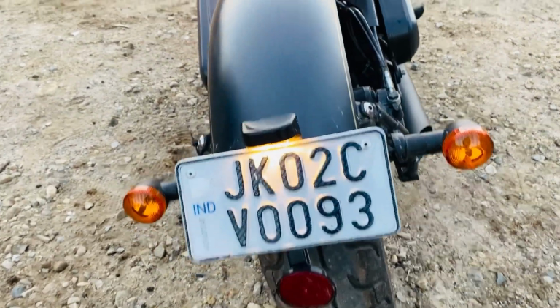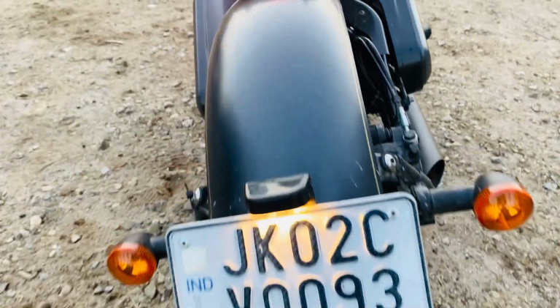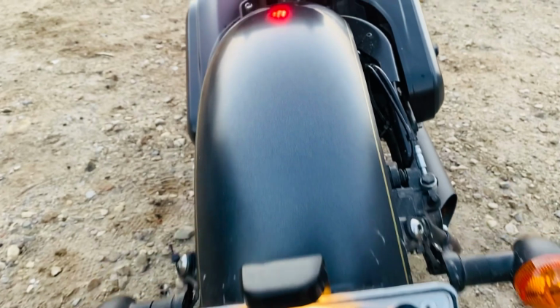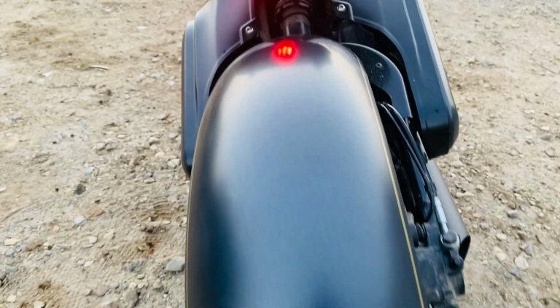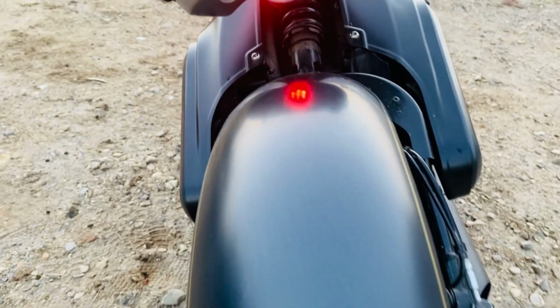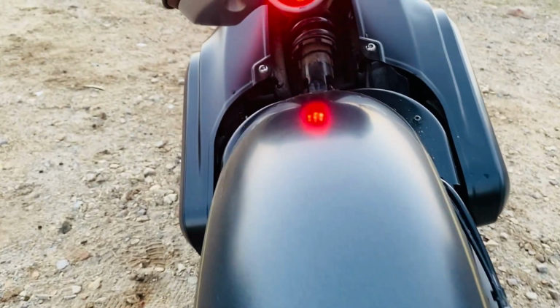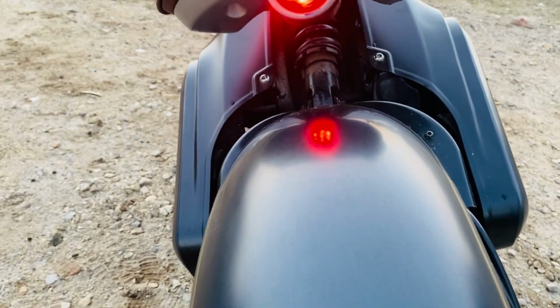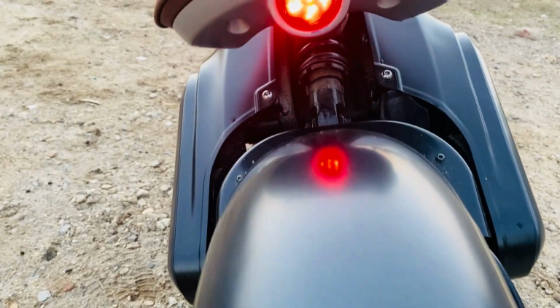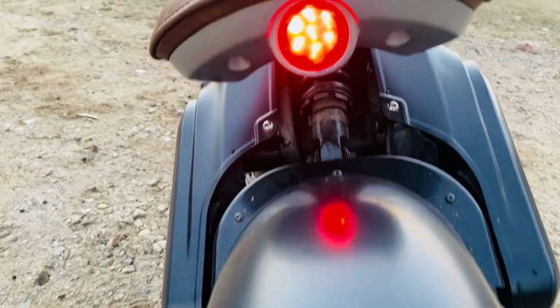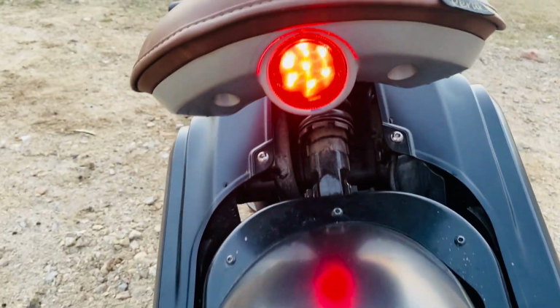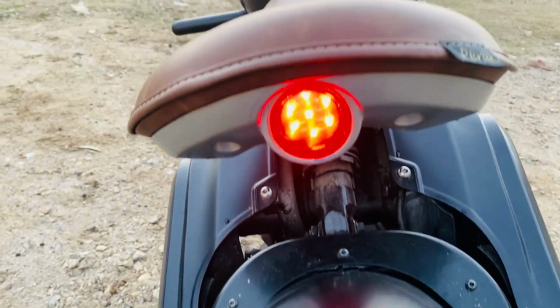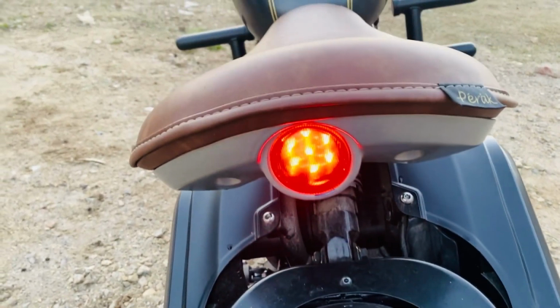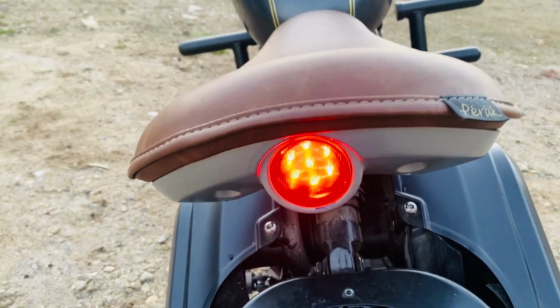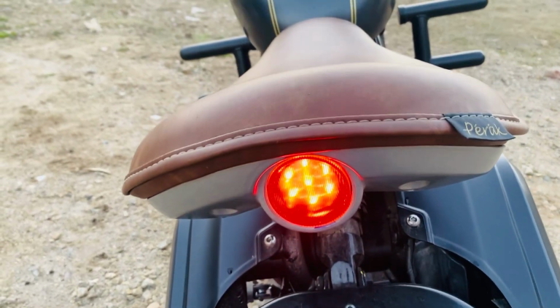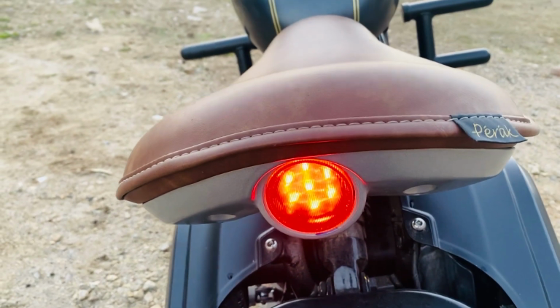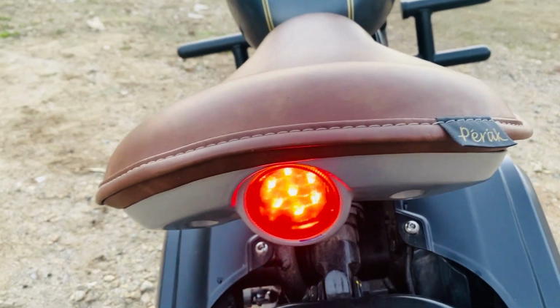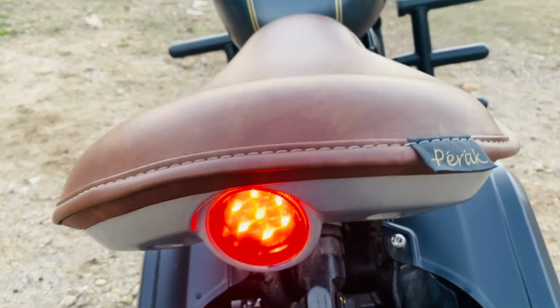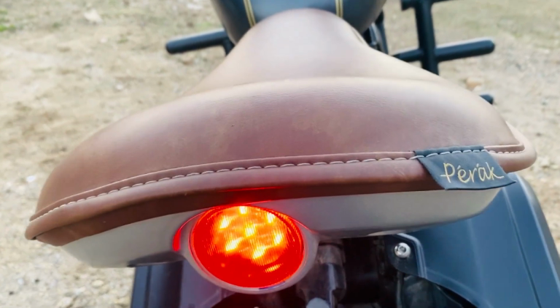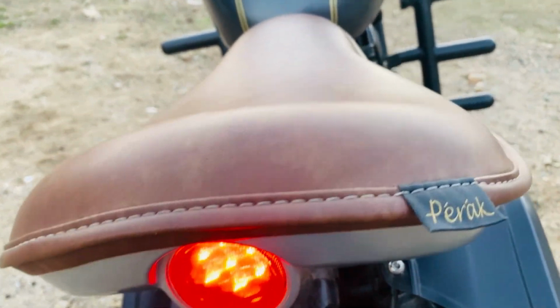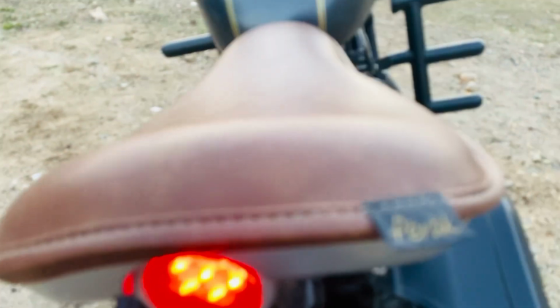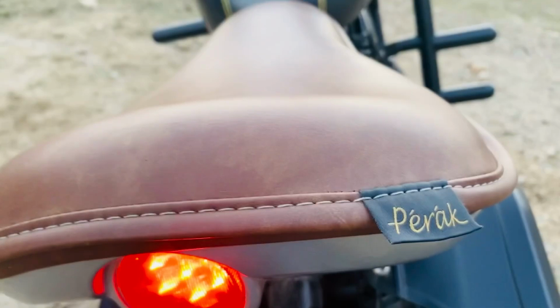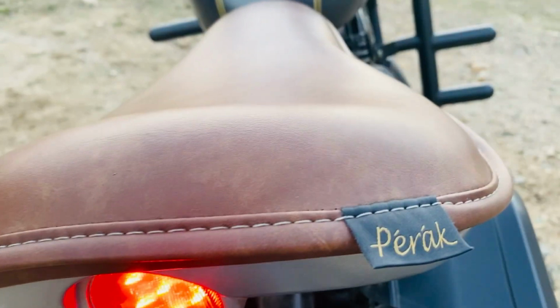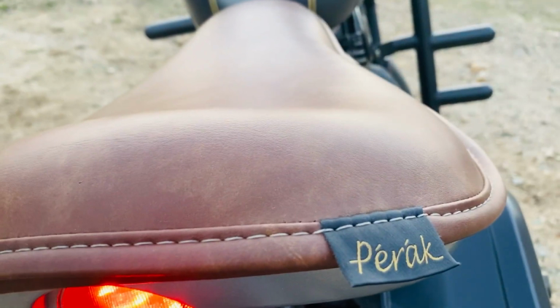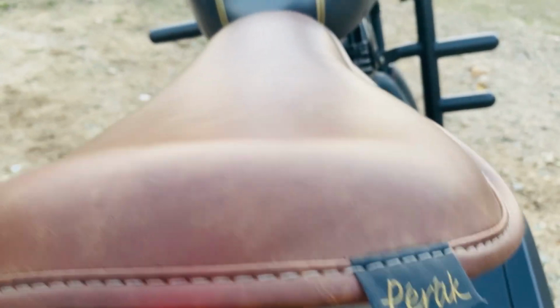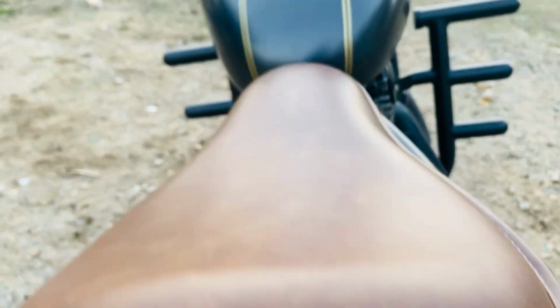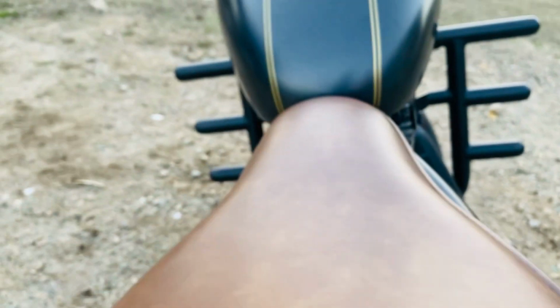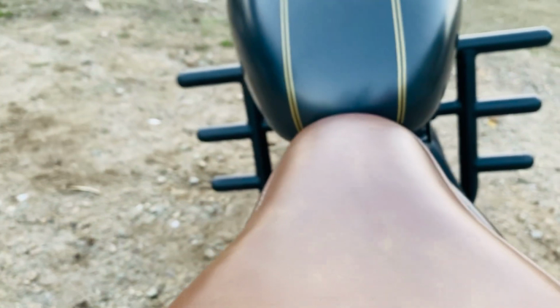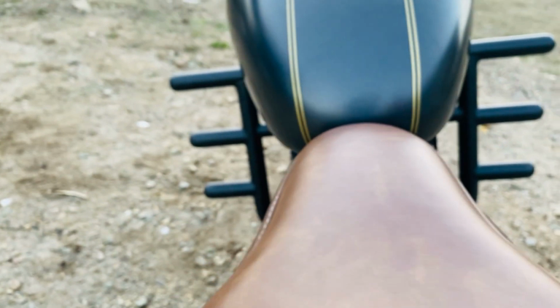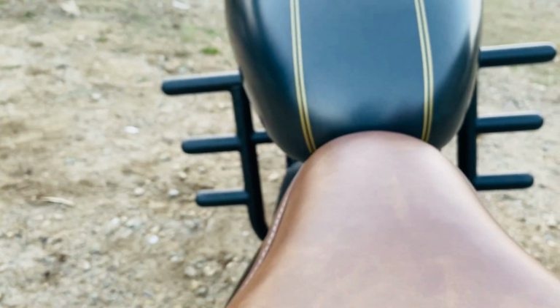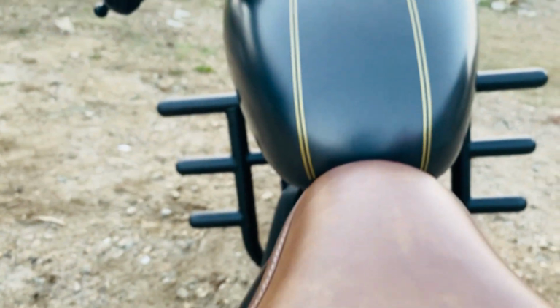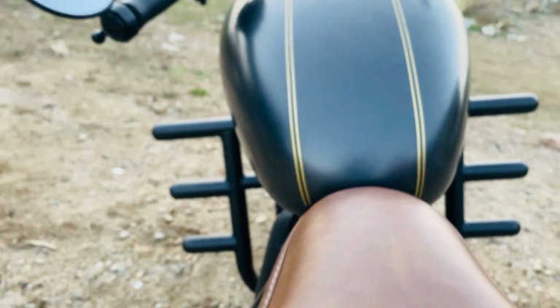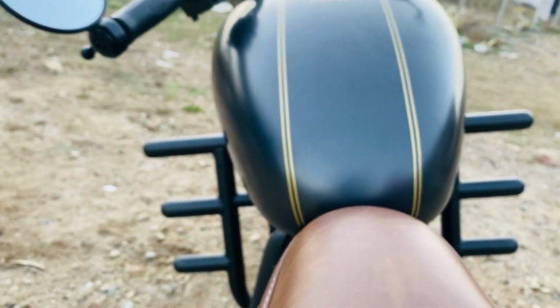This bike features a 334cc single cylinder engine, 30 BHP, and a 6-speed gearbox.